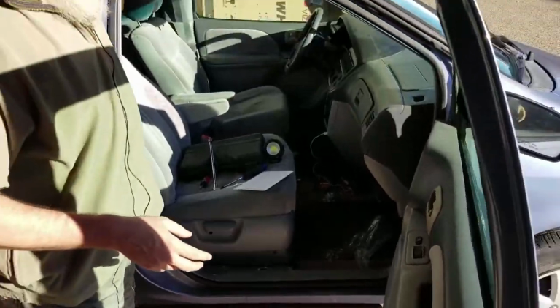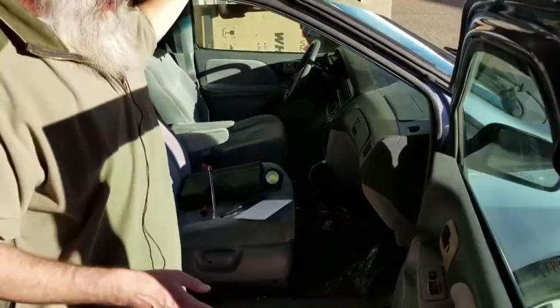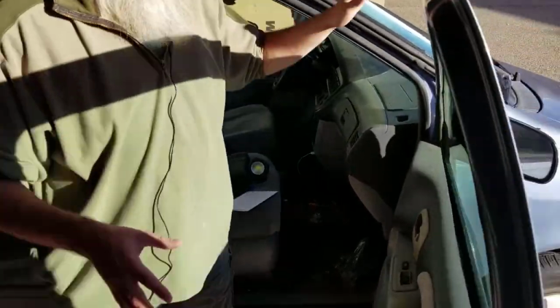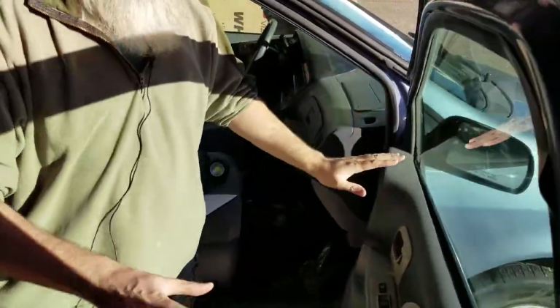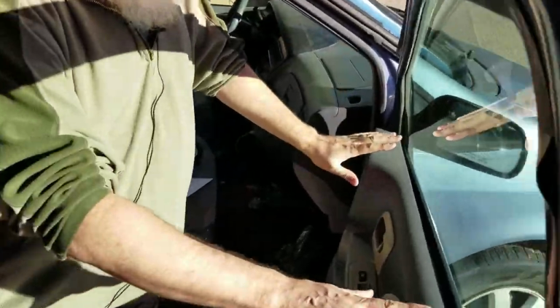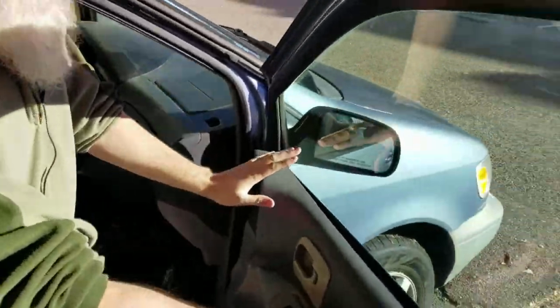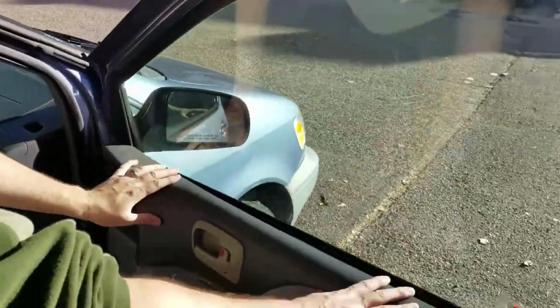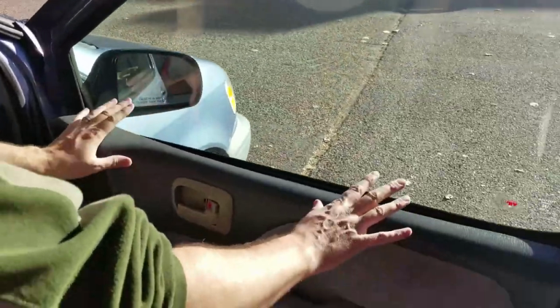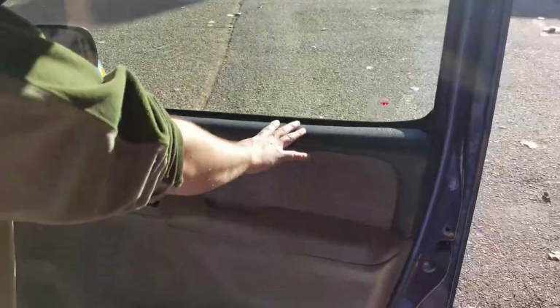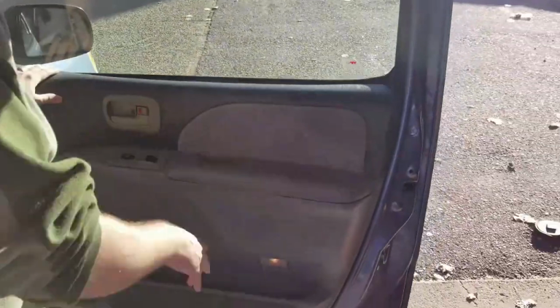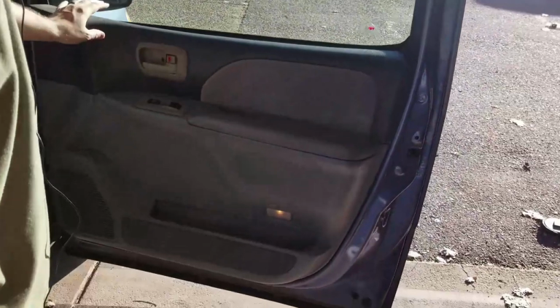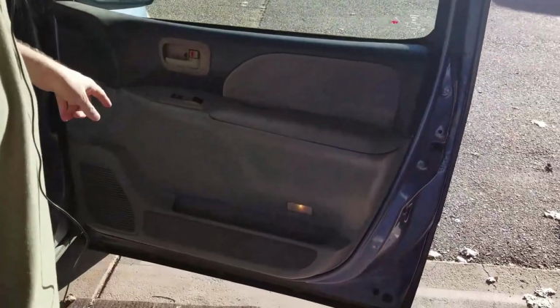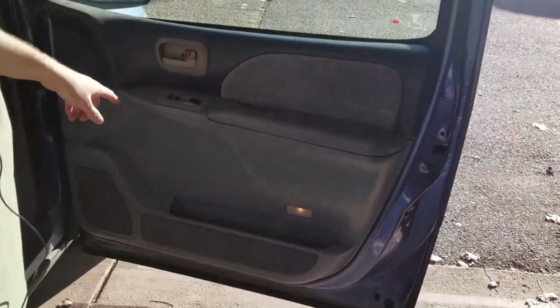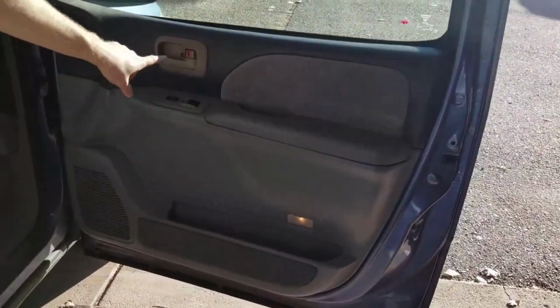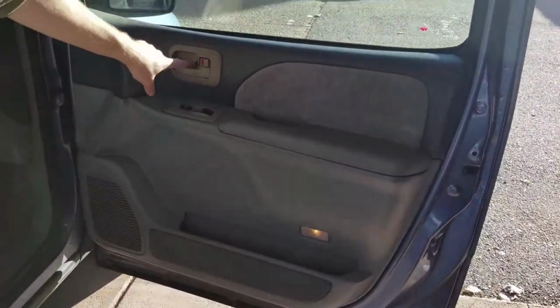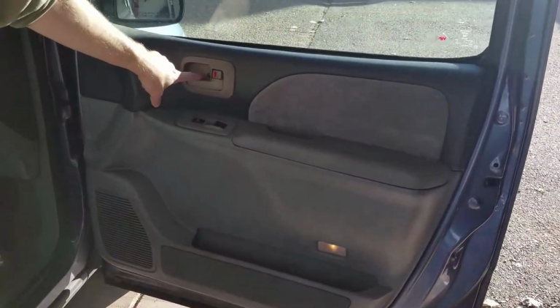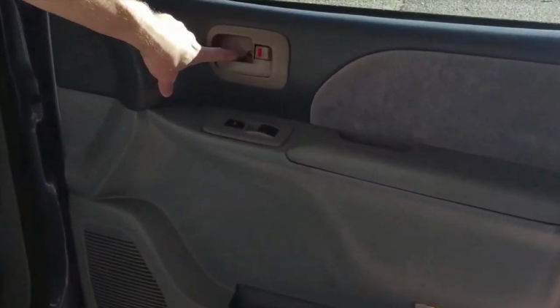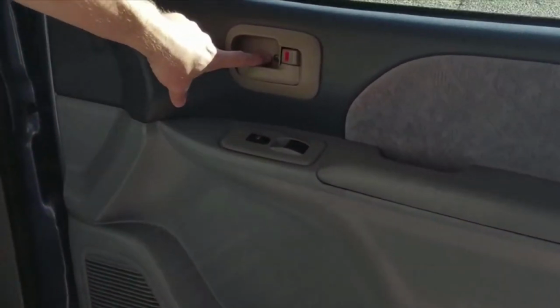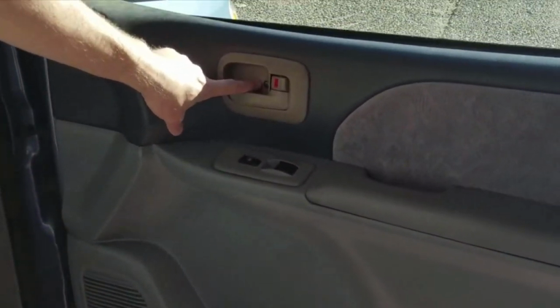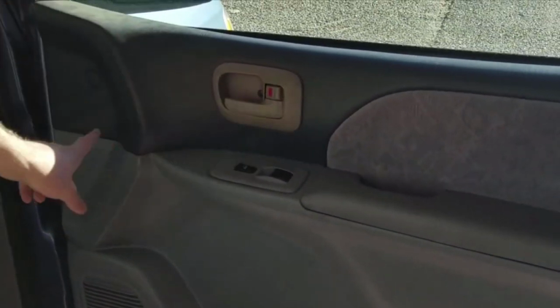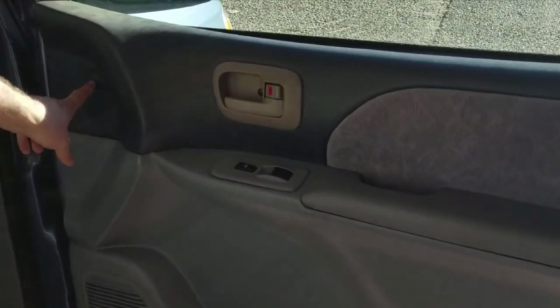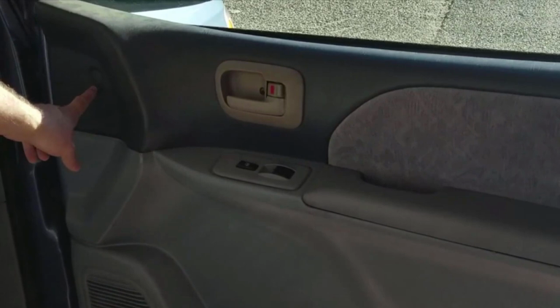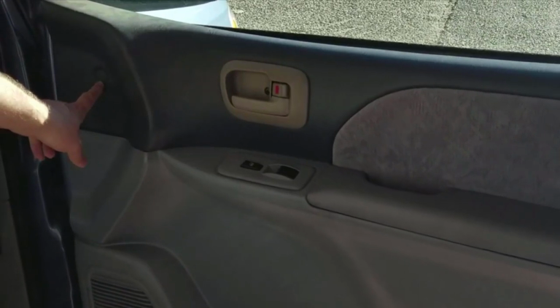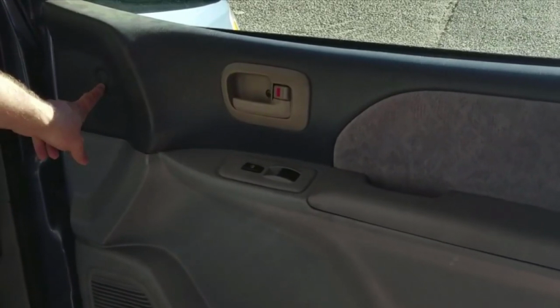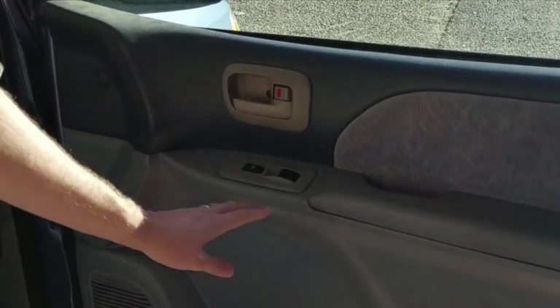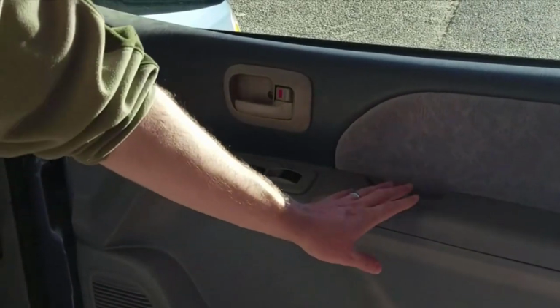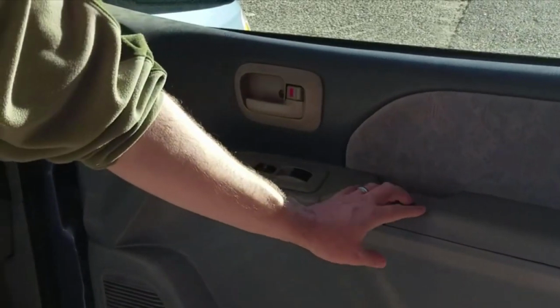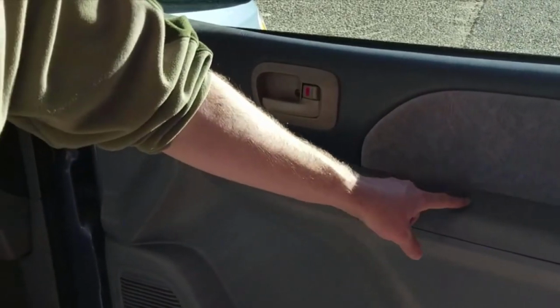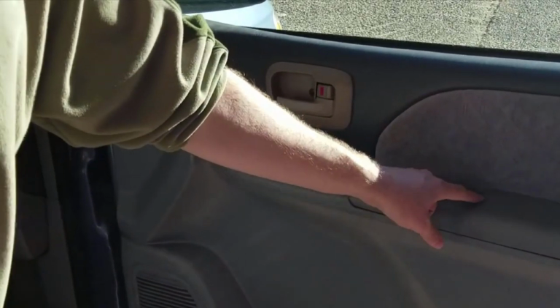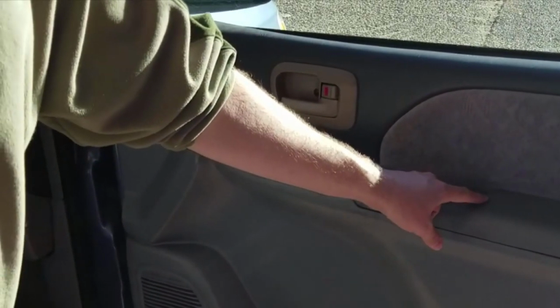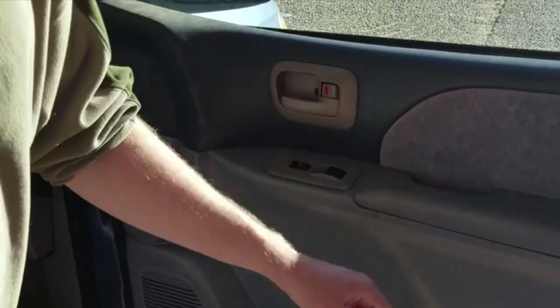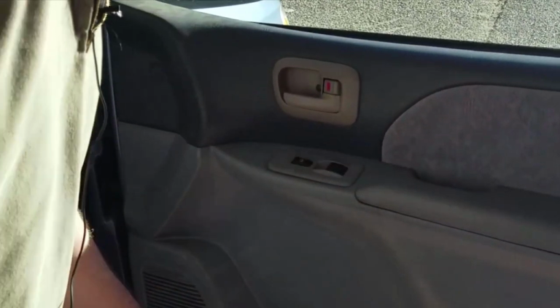The first thing I need to do is take this door panel off. This door, if I remember correctly, is held on by four bolts. There's one bolt there, one hiding behind this cover, and two more over here — then you can get the door off.